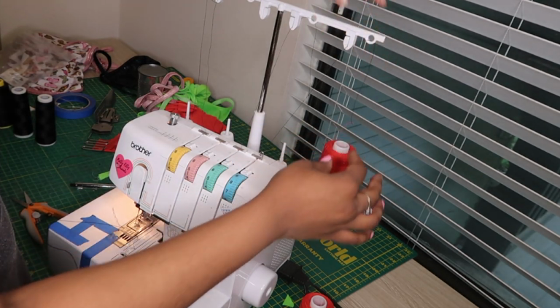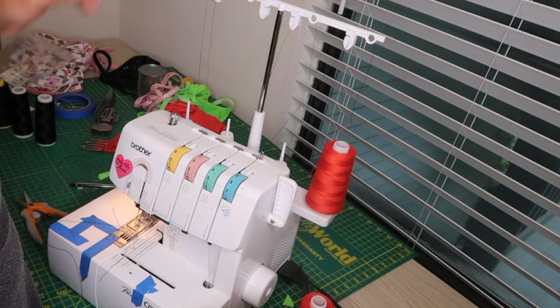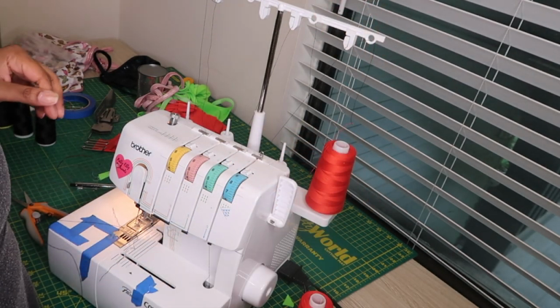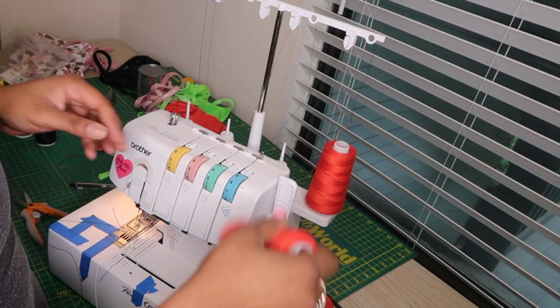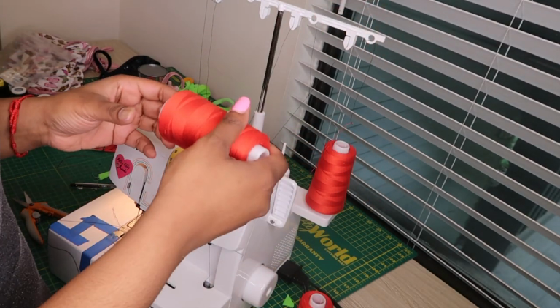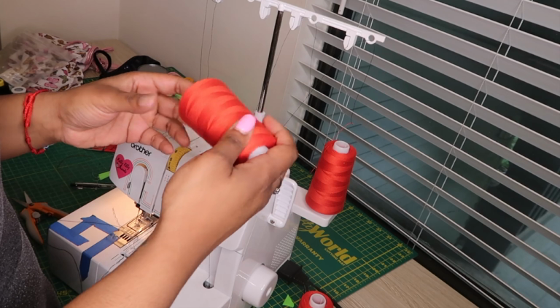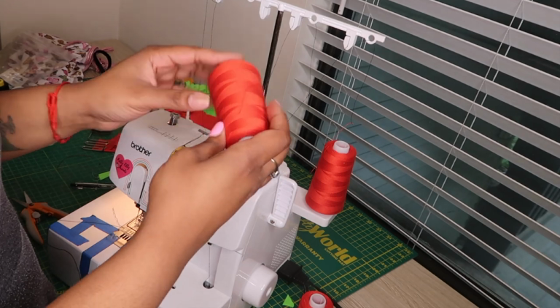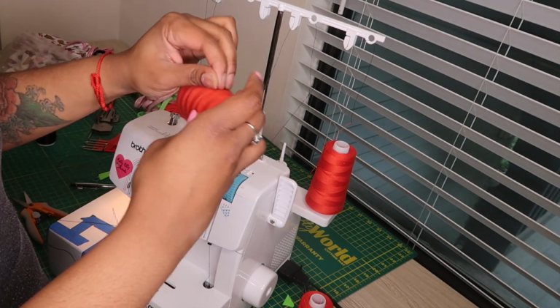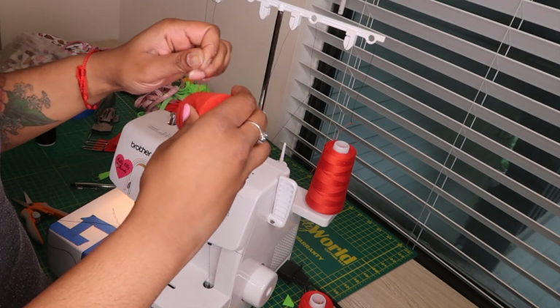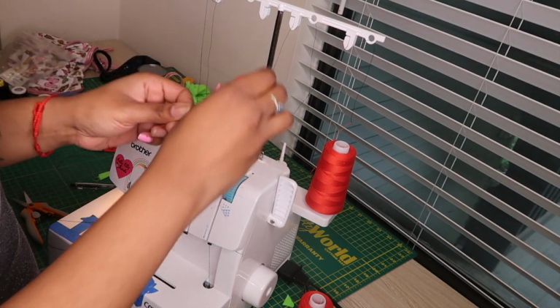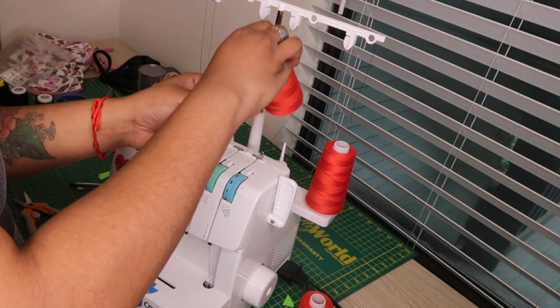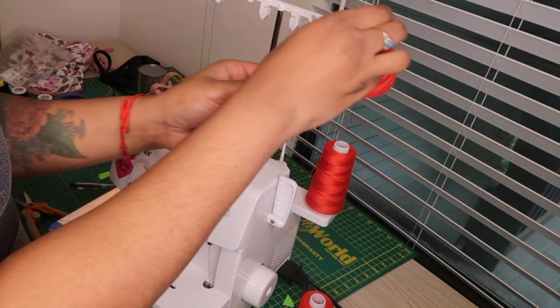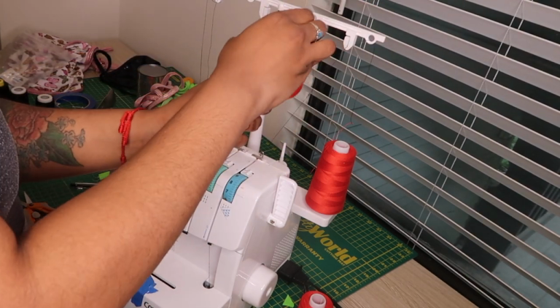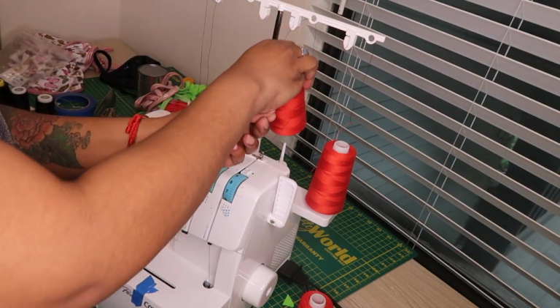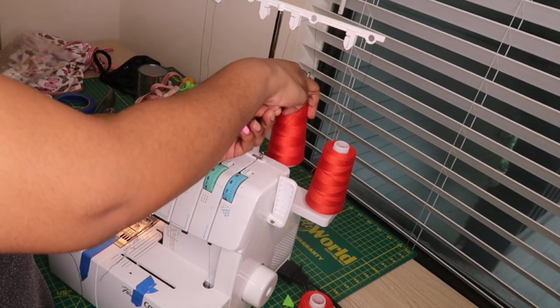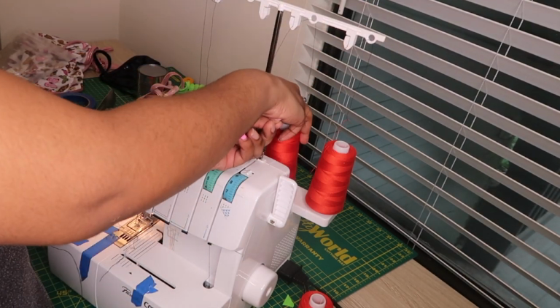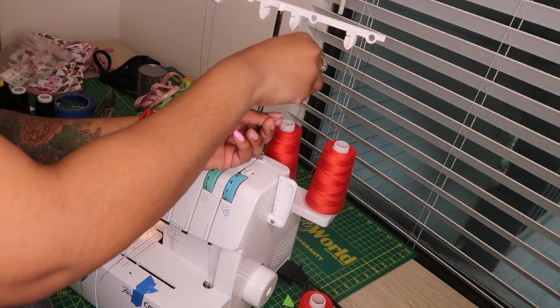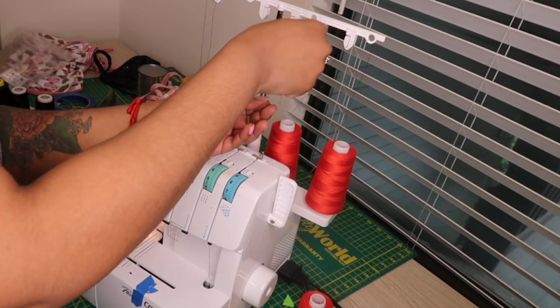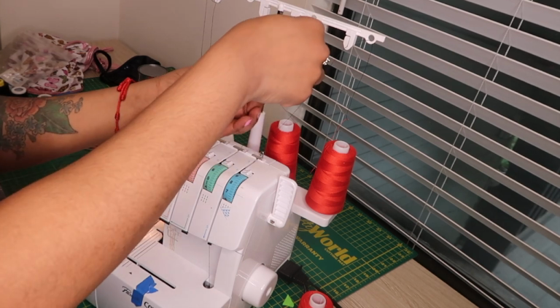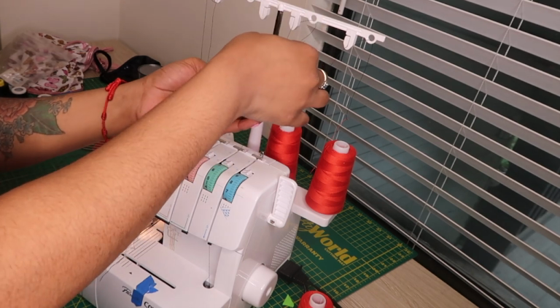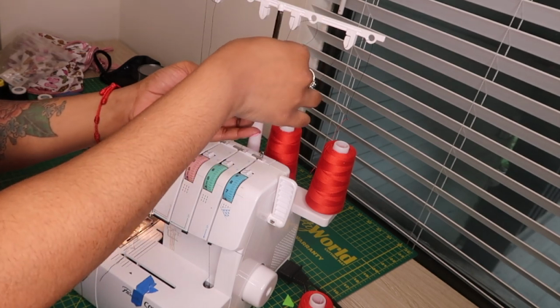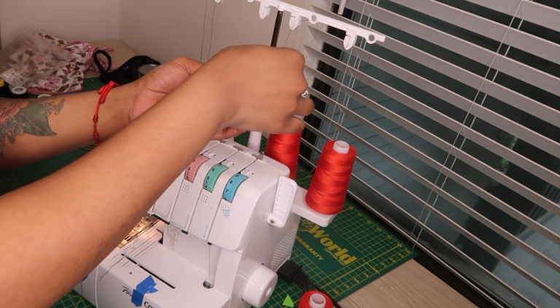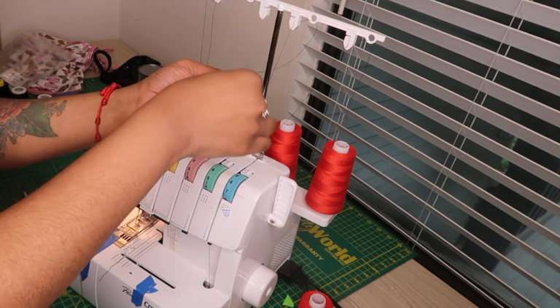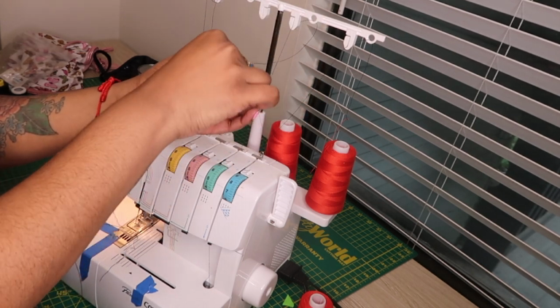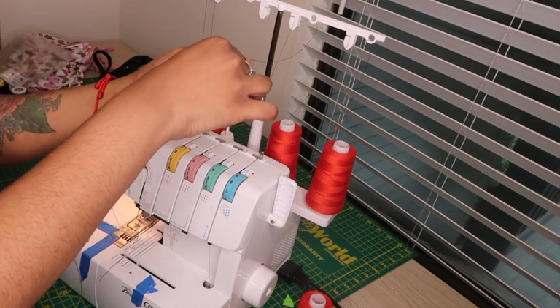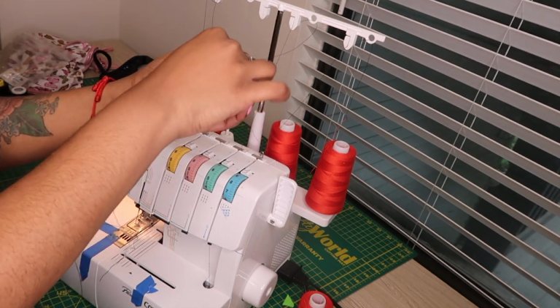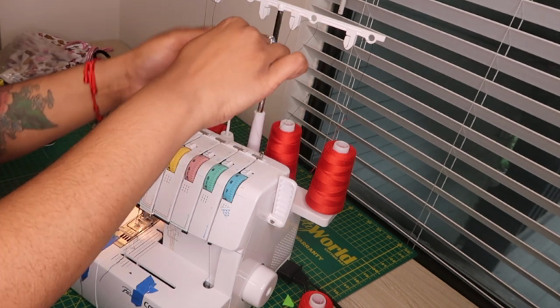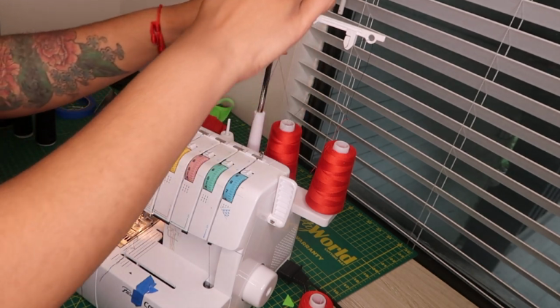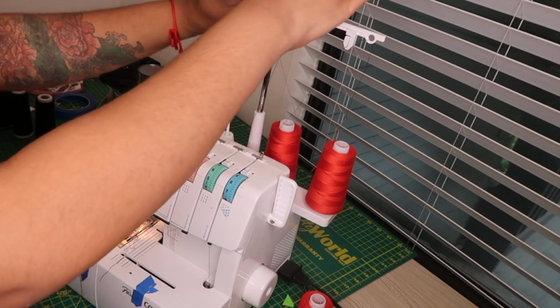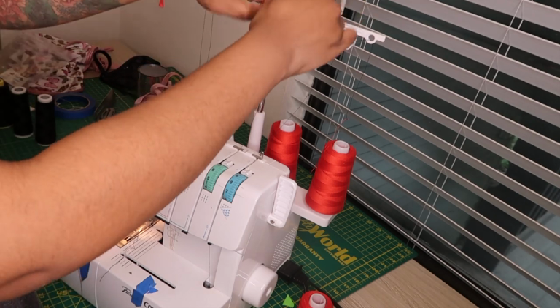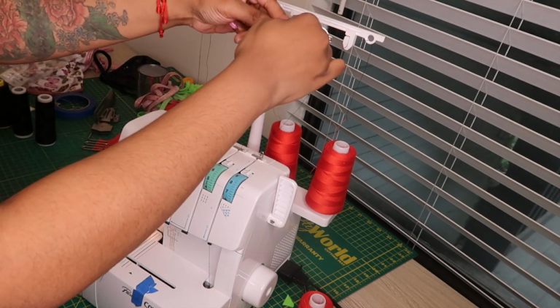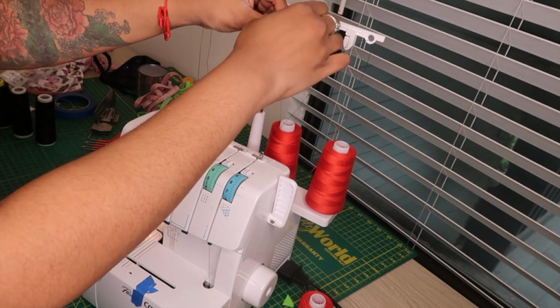I just changed the looper and now I'm going to change the two needles, repeating the same exact process that I did on the looper — tying that knot and cutting the excess thread off.